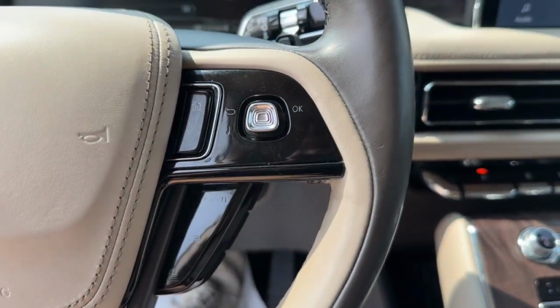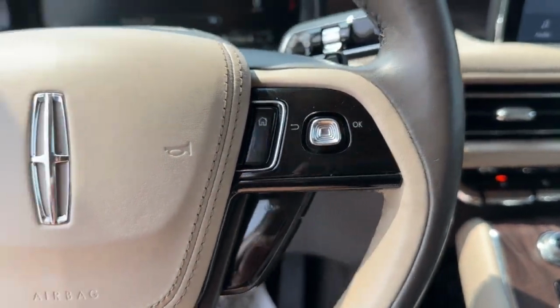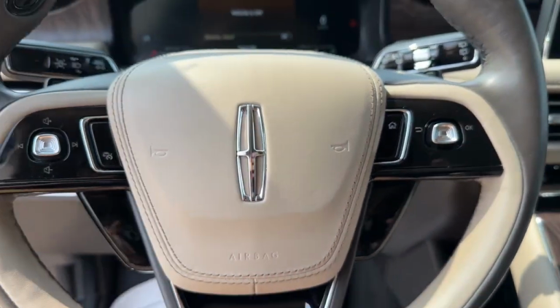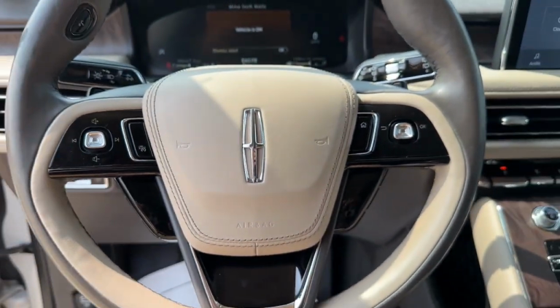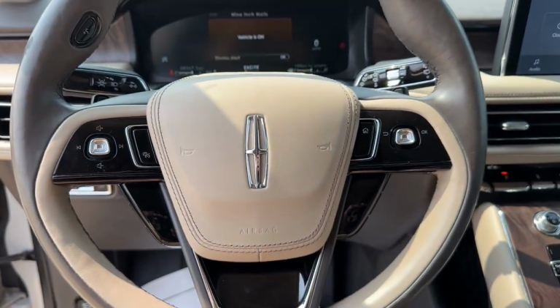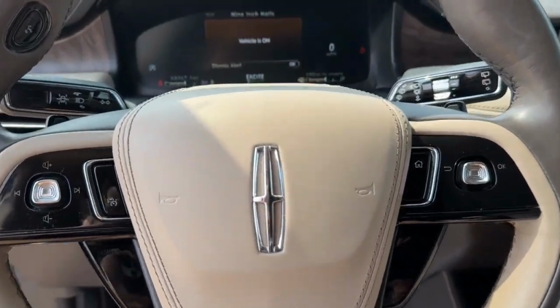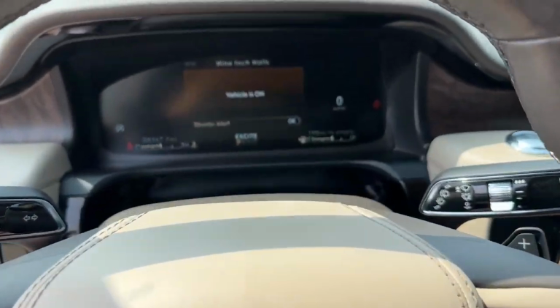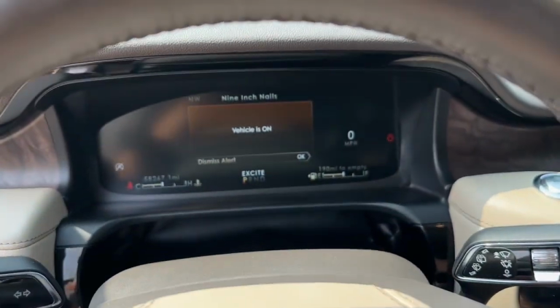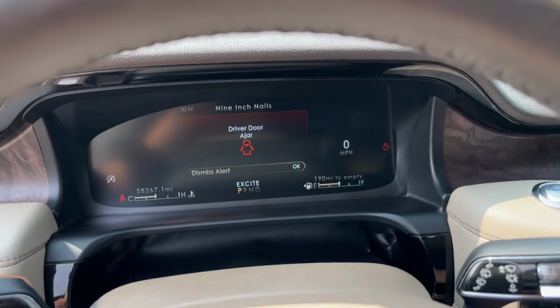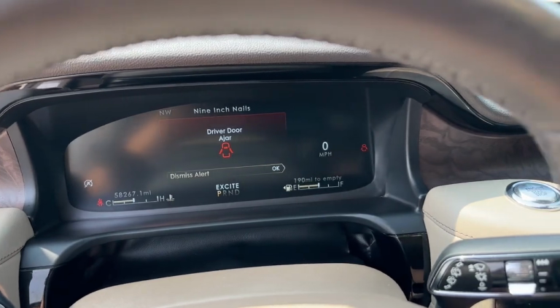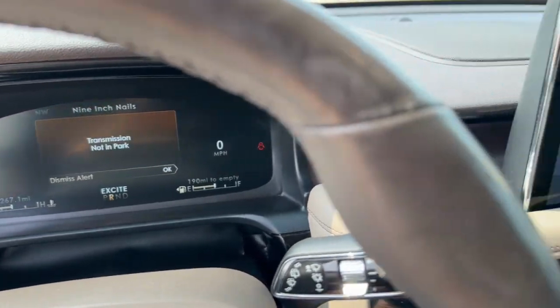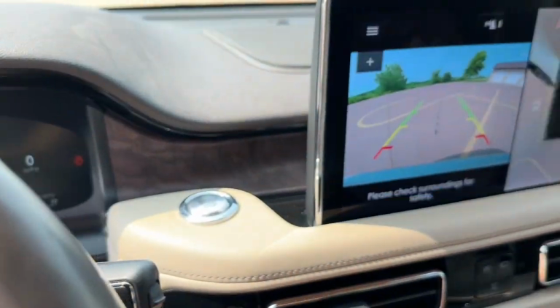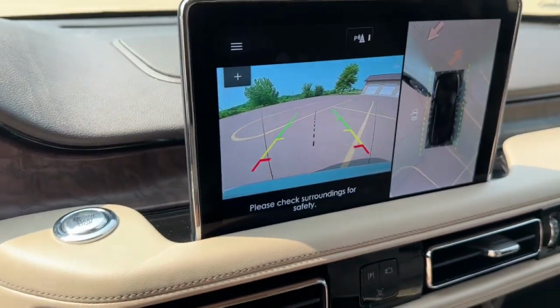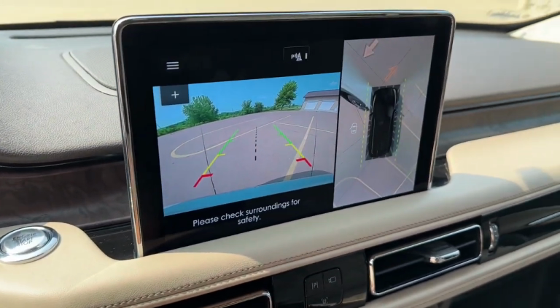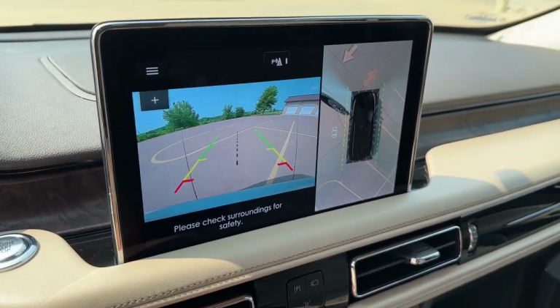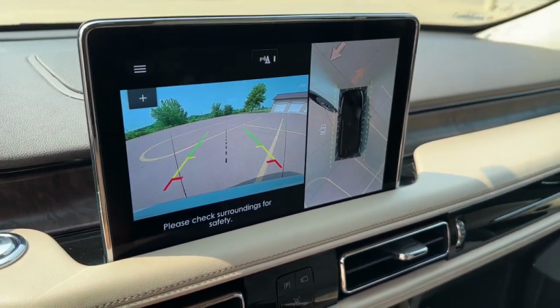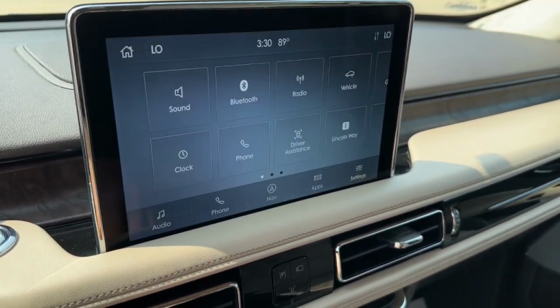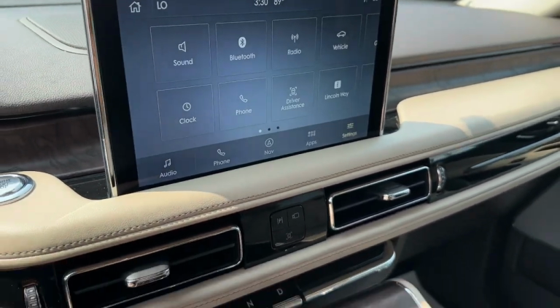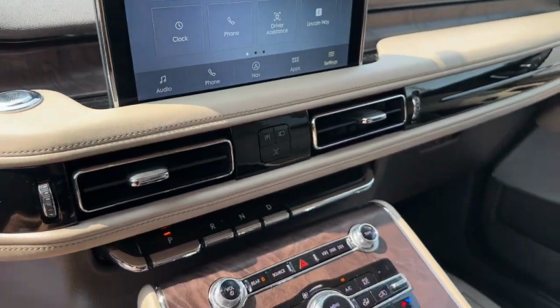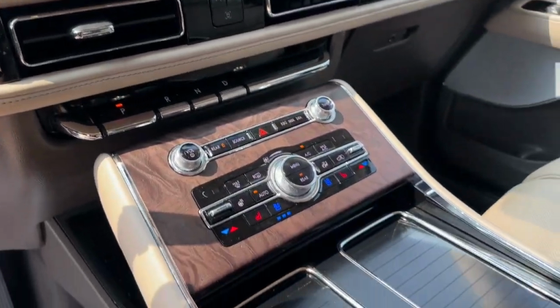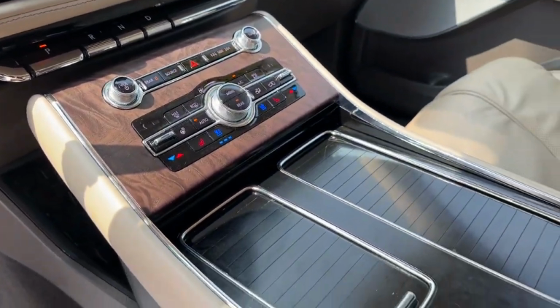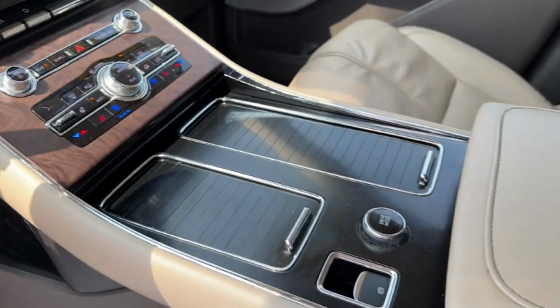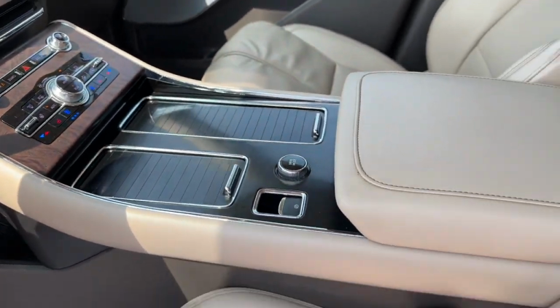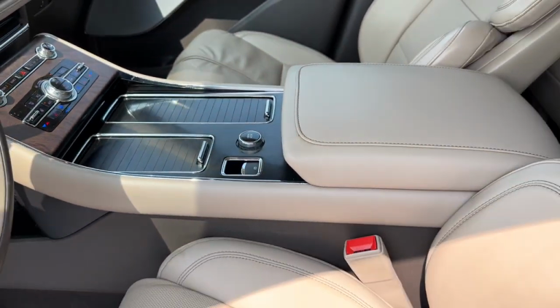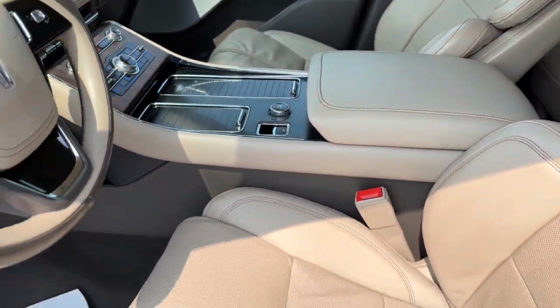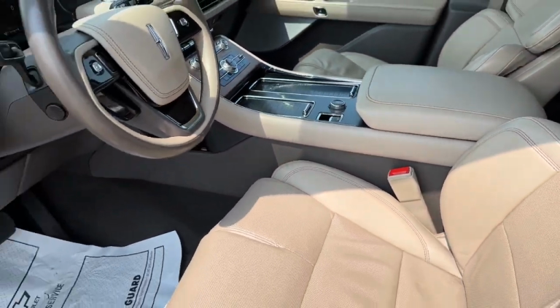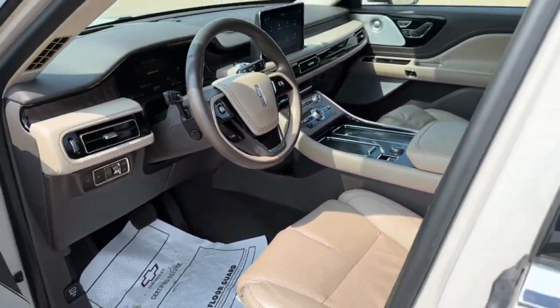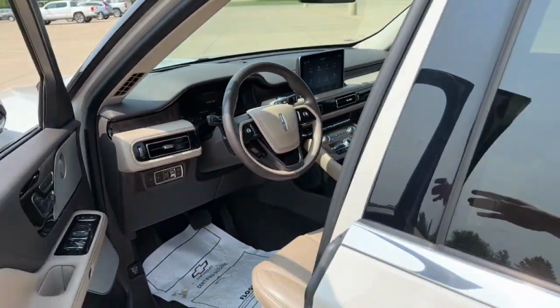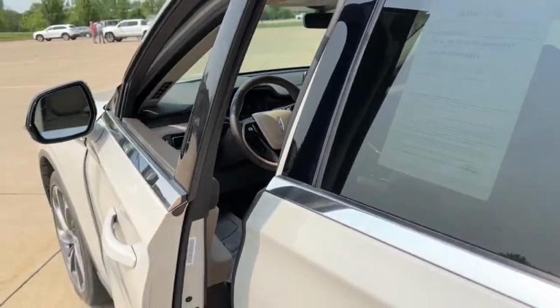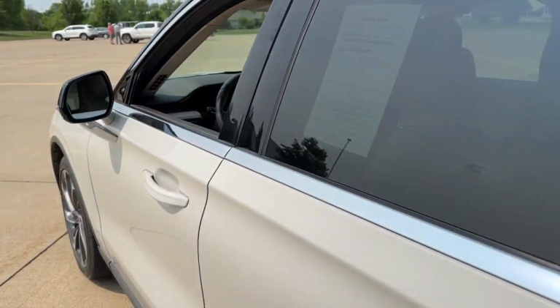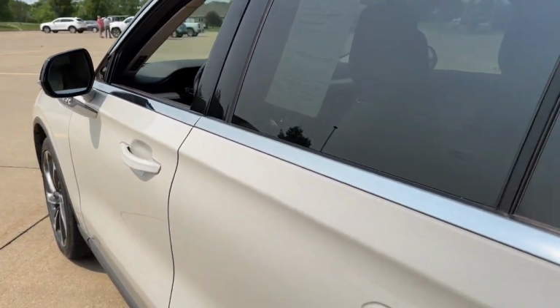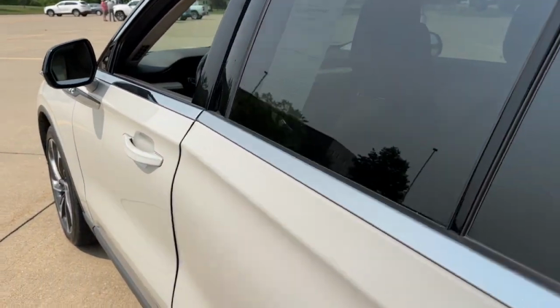From its standard suite of driver assist tech, to its premium entertainment system, to its gusty power, this vehicle is designed to elevate all of your adventures. These are just some of the great options this vehicle comes with.